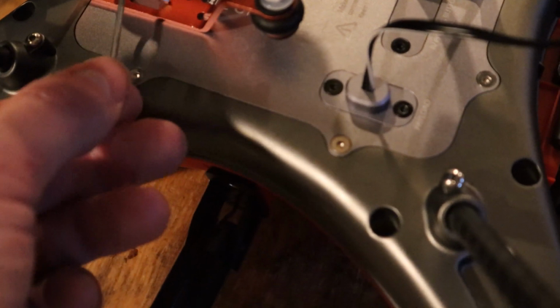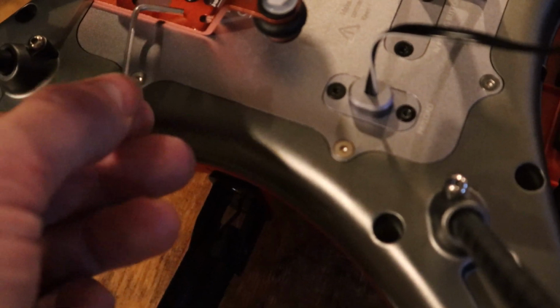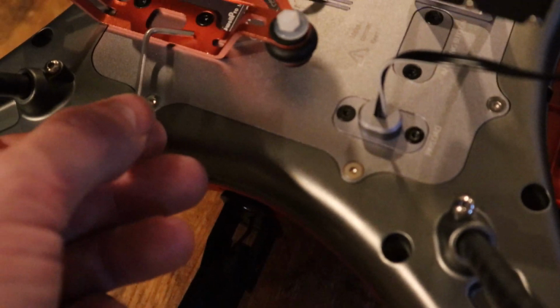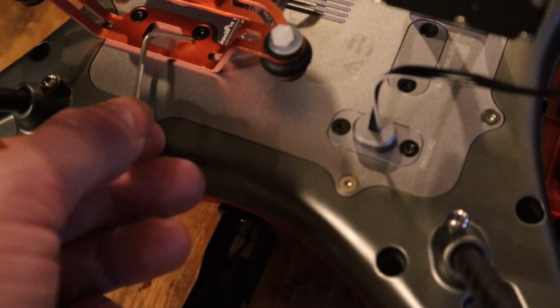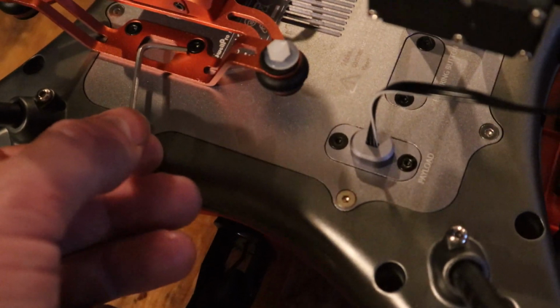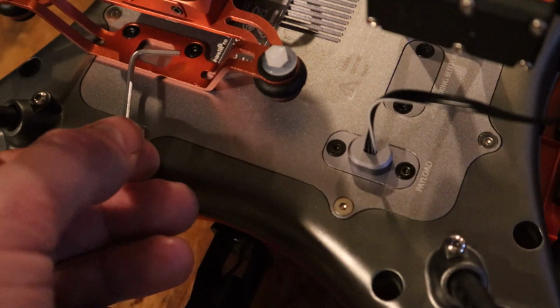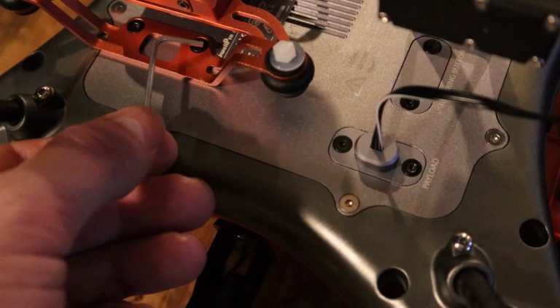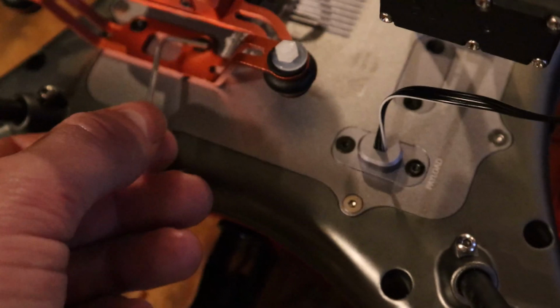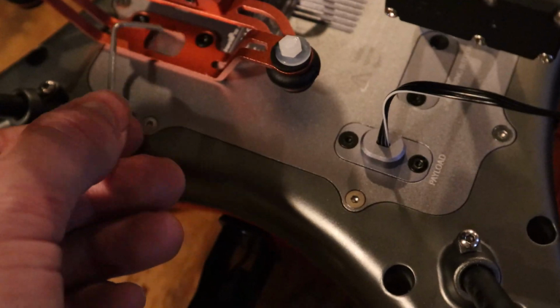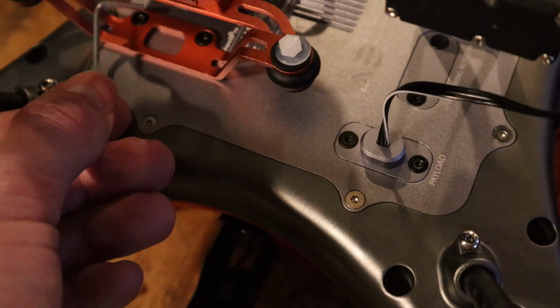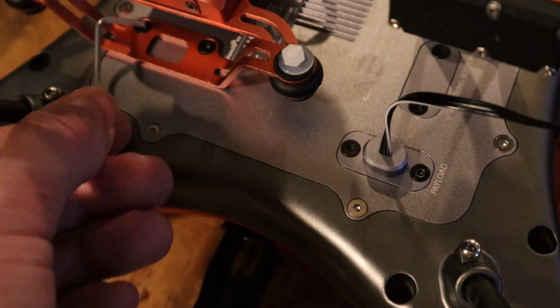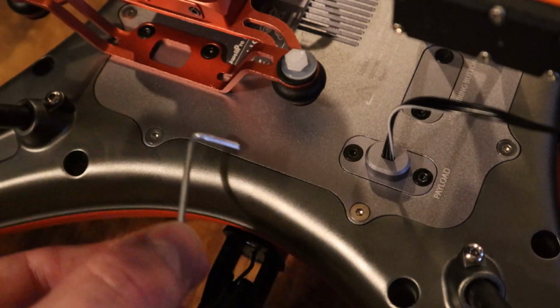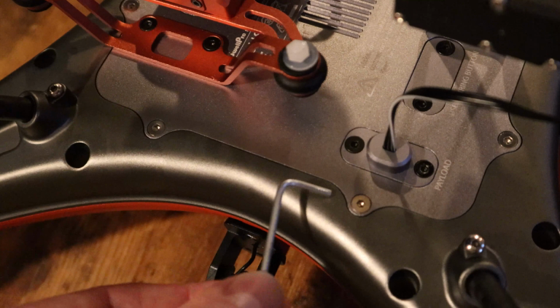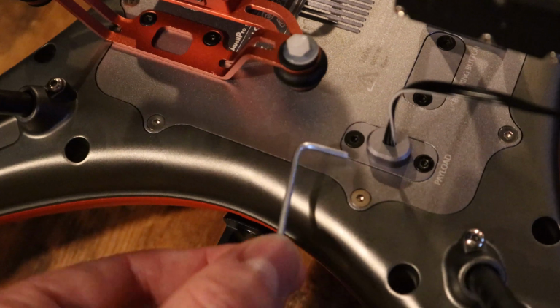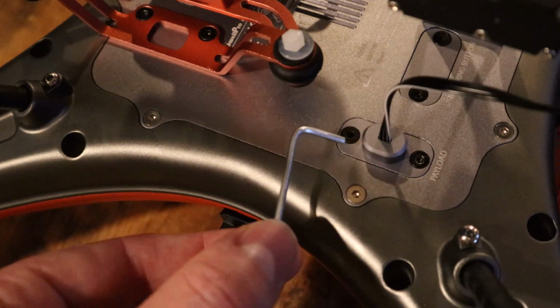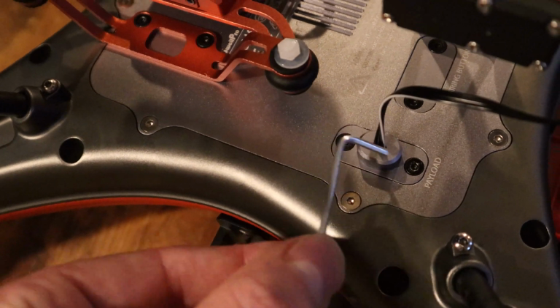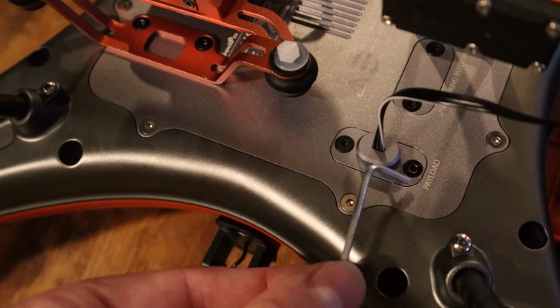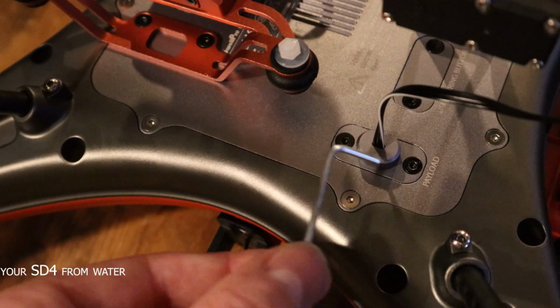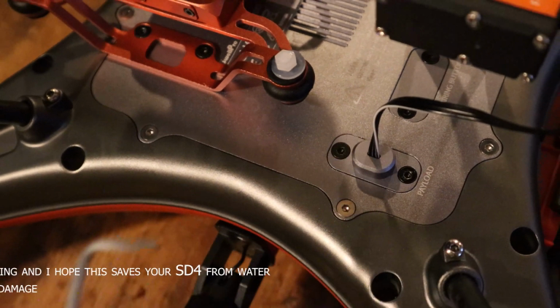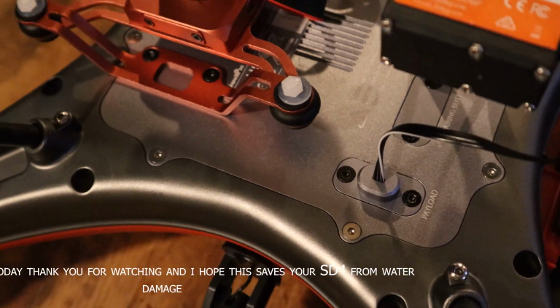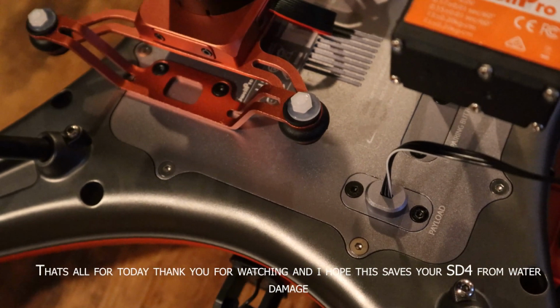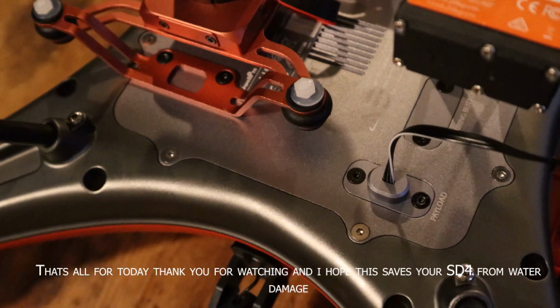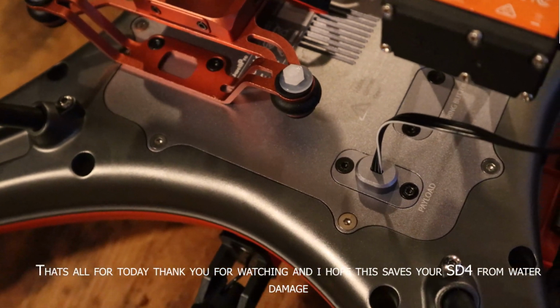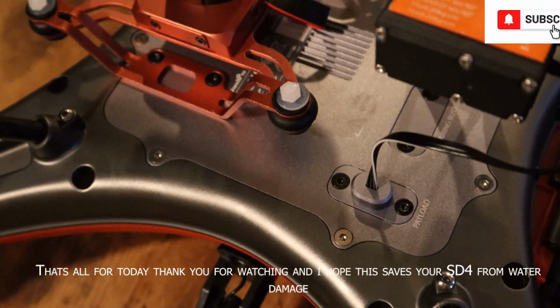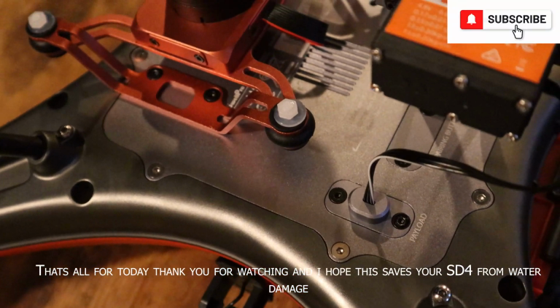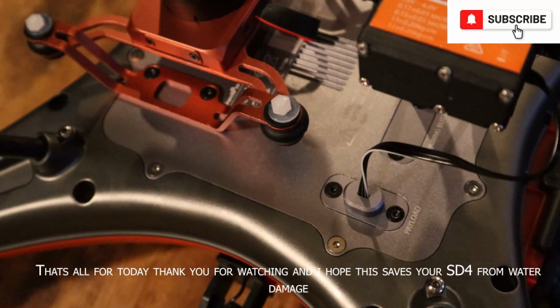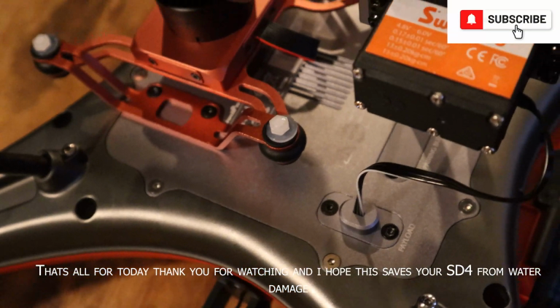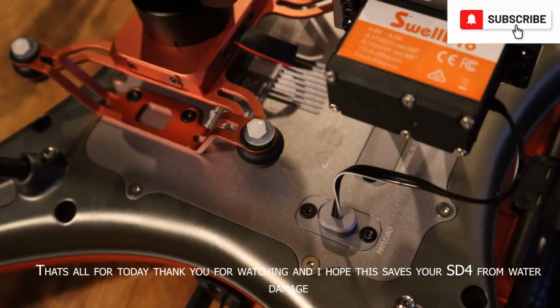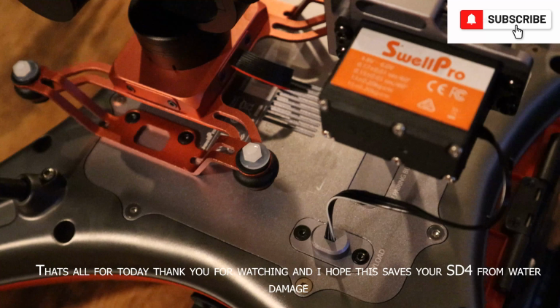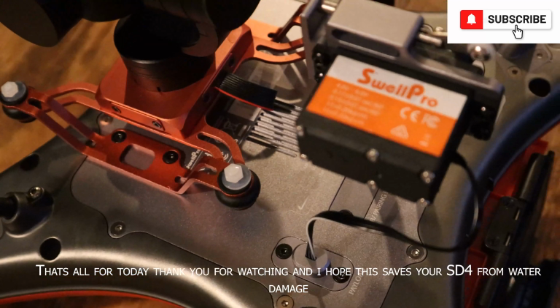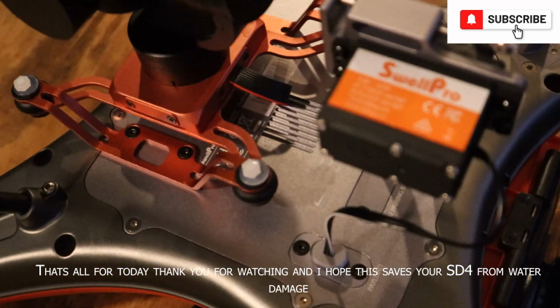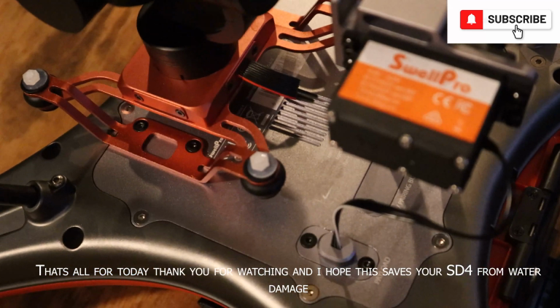Just make sure that all your screws are tightened, but not too tight, as you may strip them if you over-tighten them.